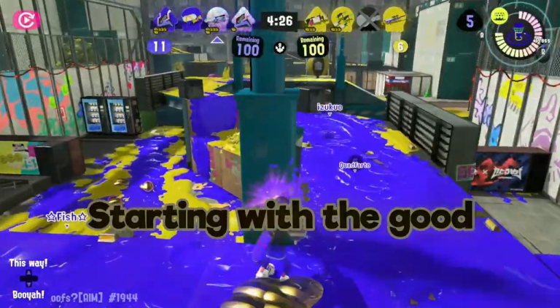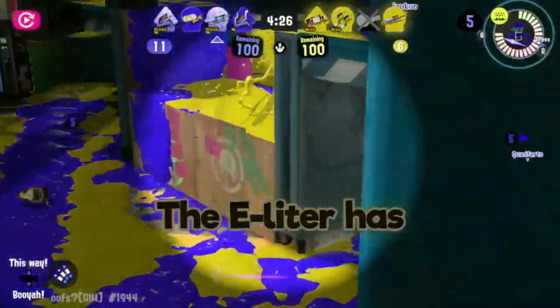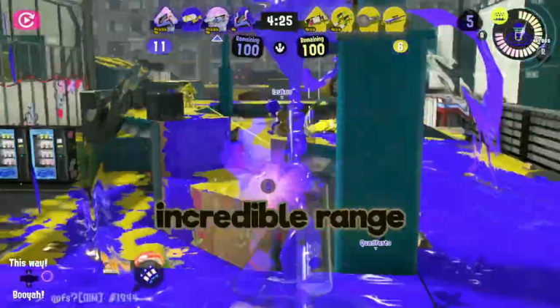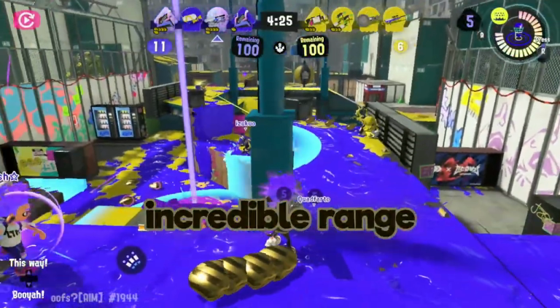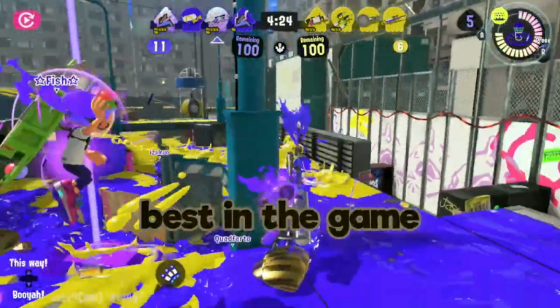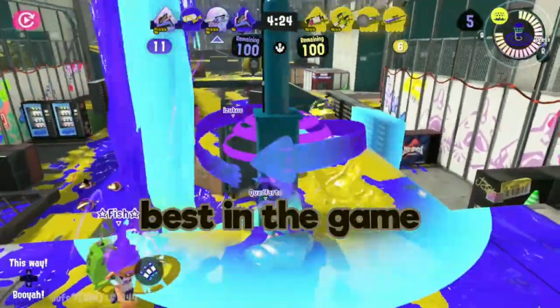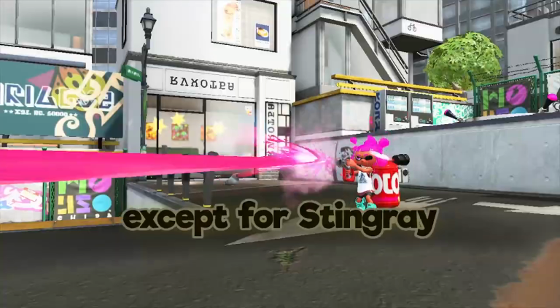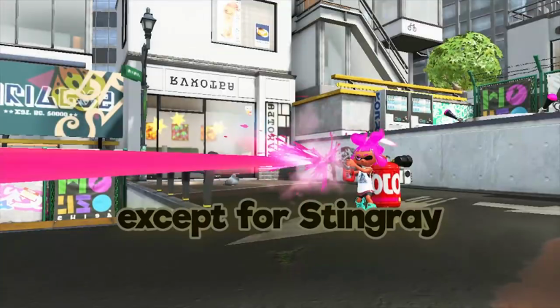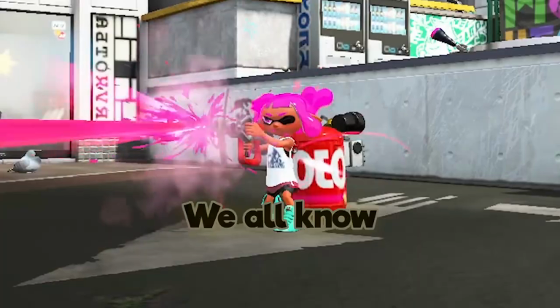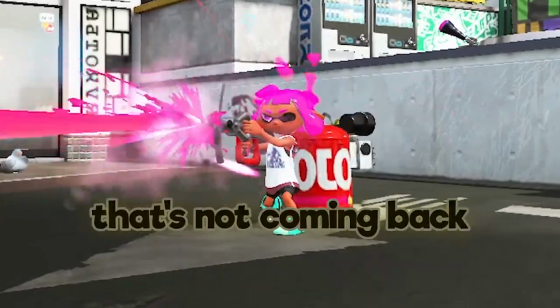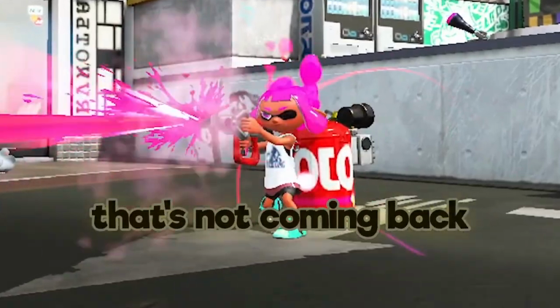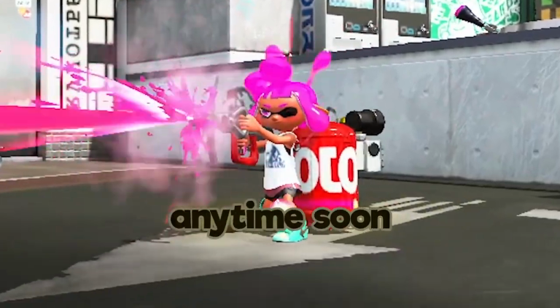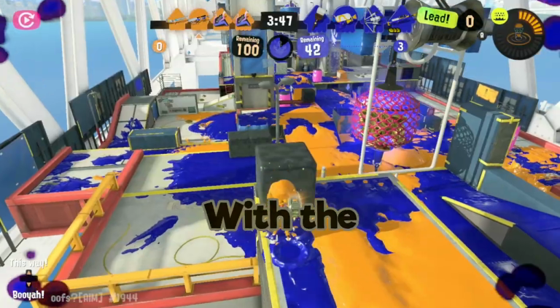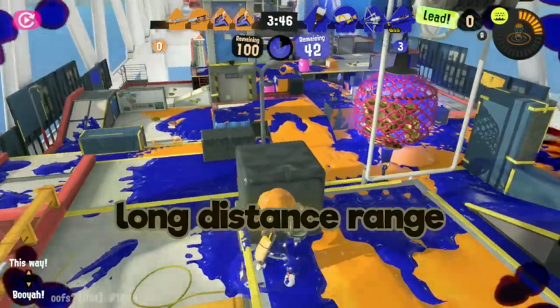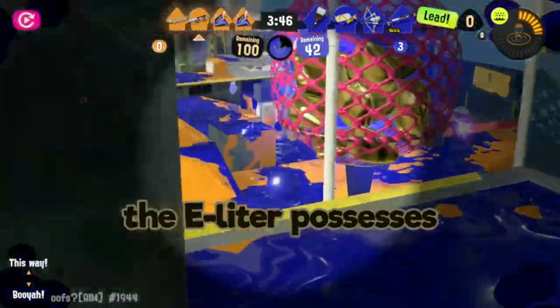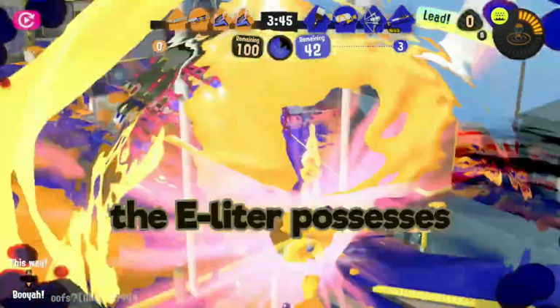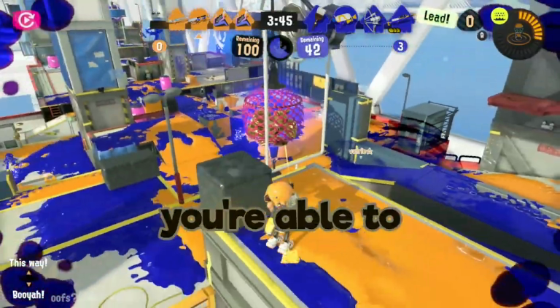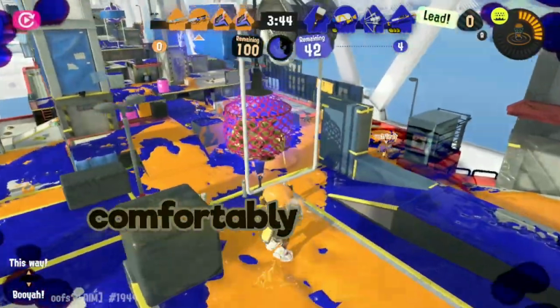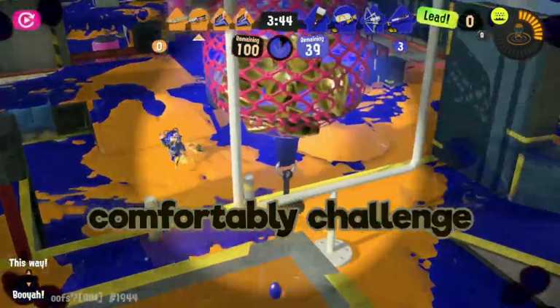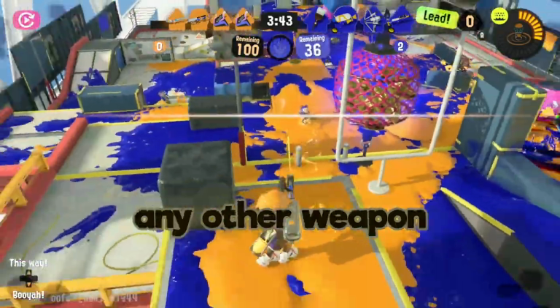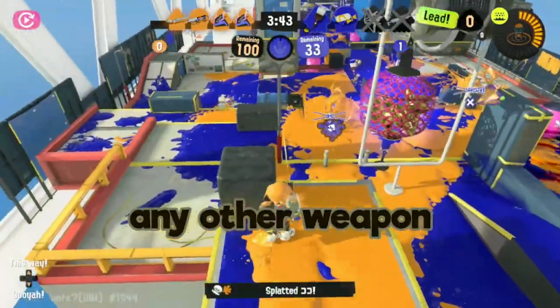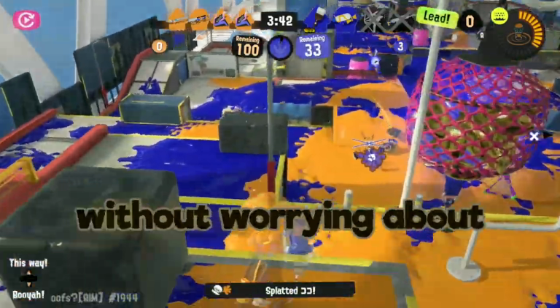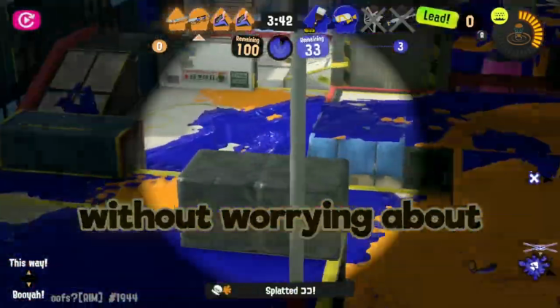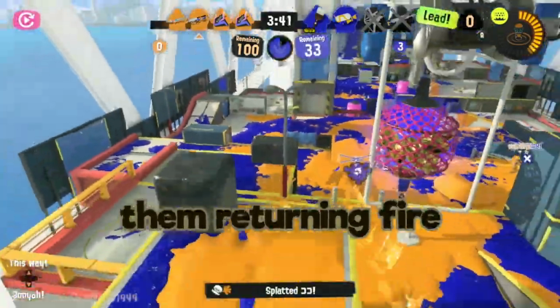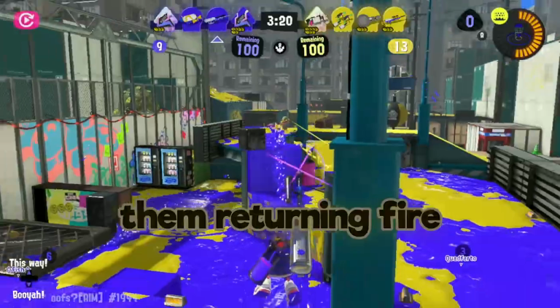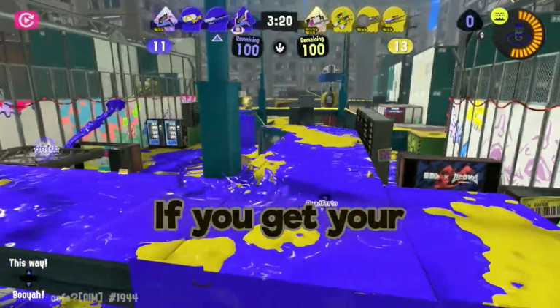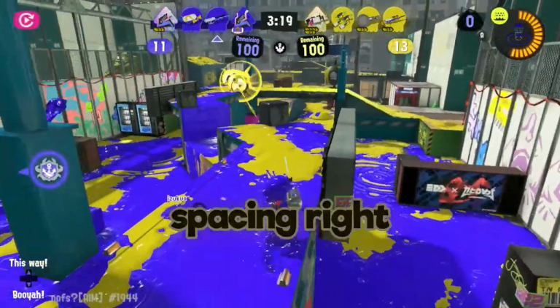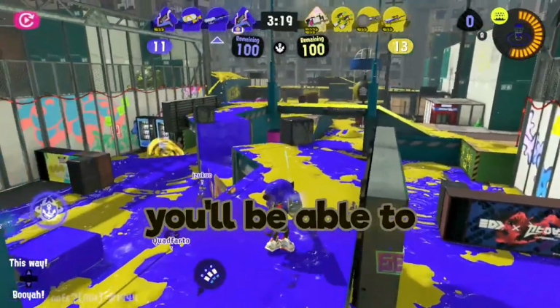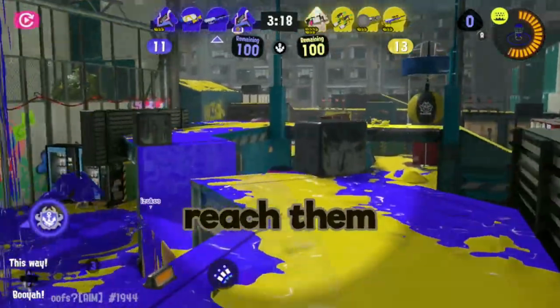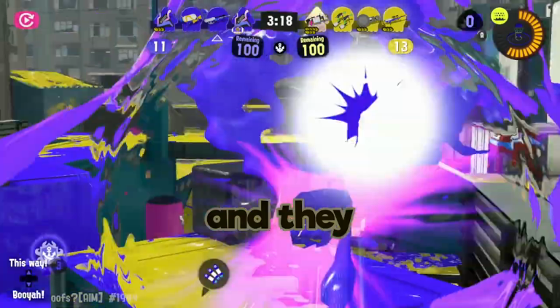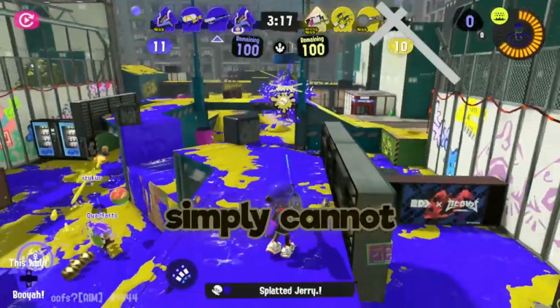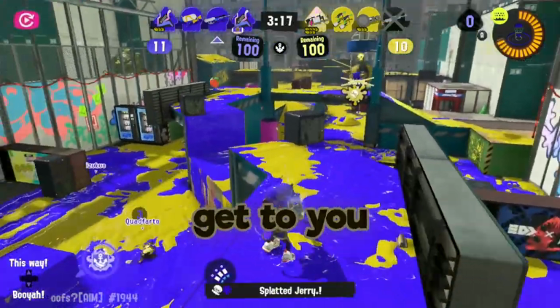Starting with the good. The E-Liter has incredible range, best in the game — well, except for Stingray, but we all know that's not coming back anytime soon. With the long distance range the E-Liter possesses, you're able to comfortably challenge any other weapon in the game without worrying about them returning fire. If you get your spacing right, you'll be able to reach them, and they simply cannot get to you.